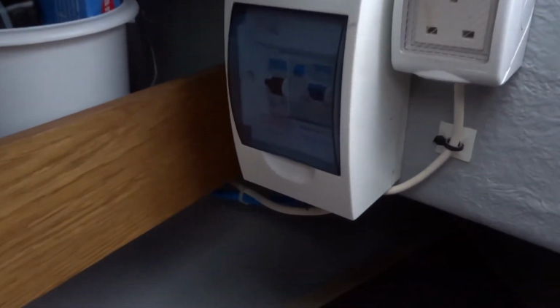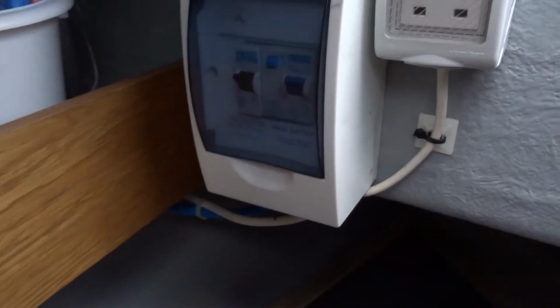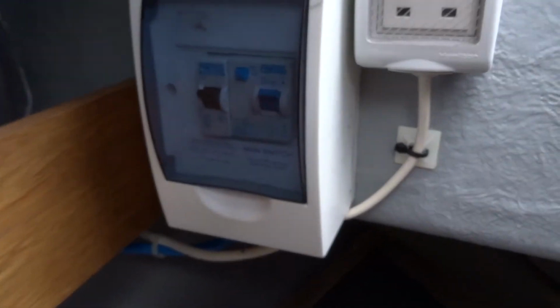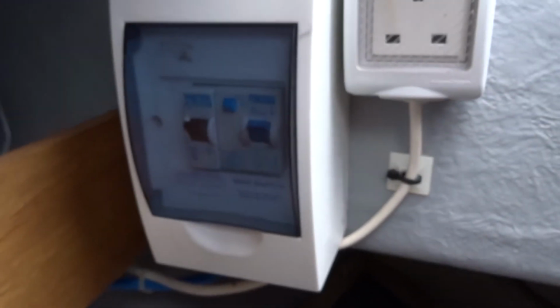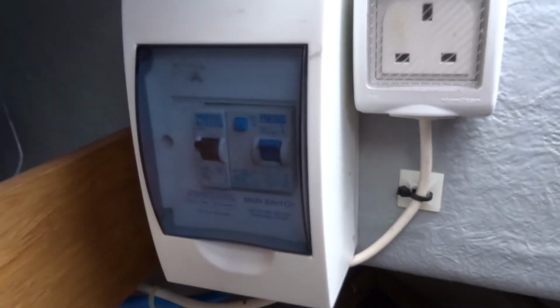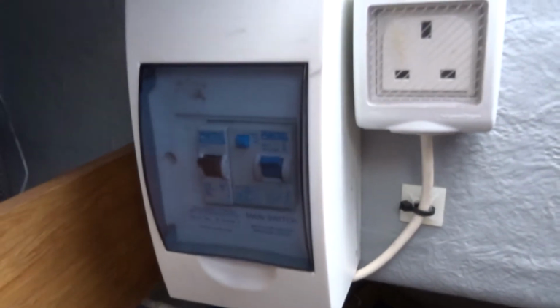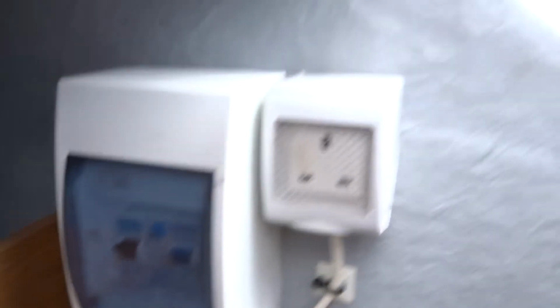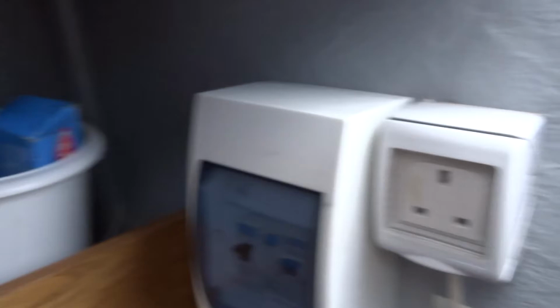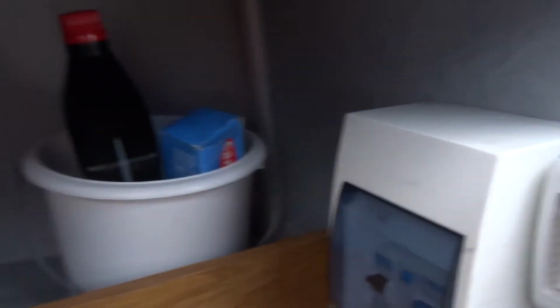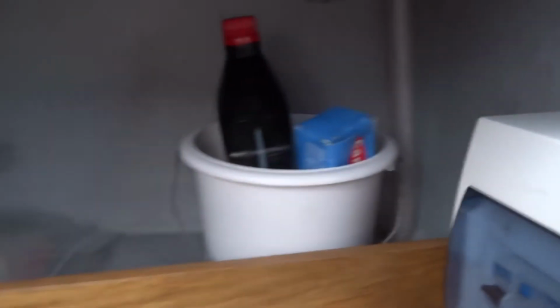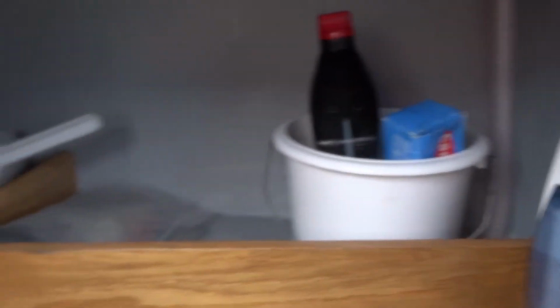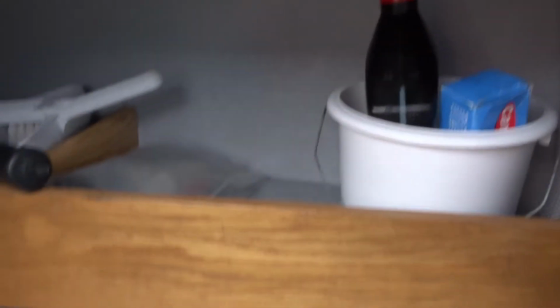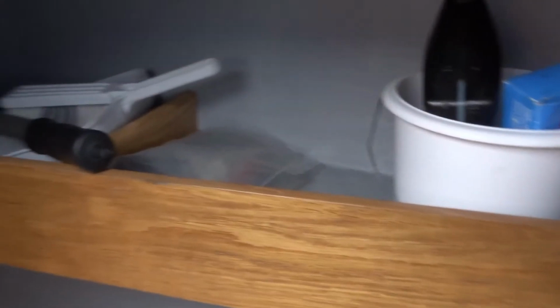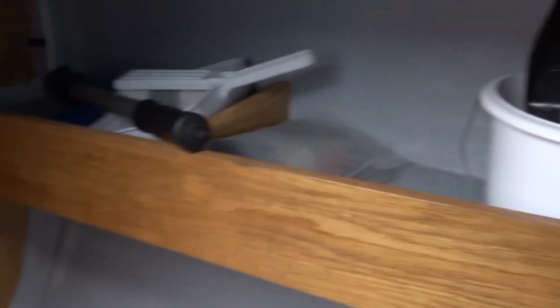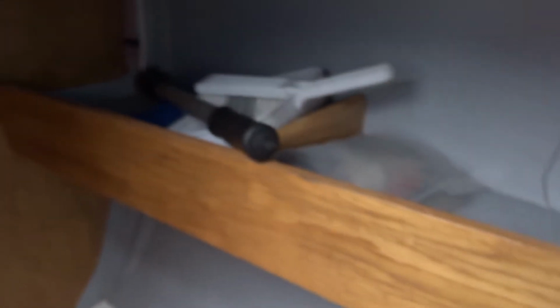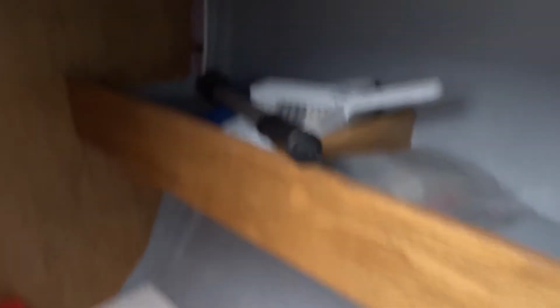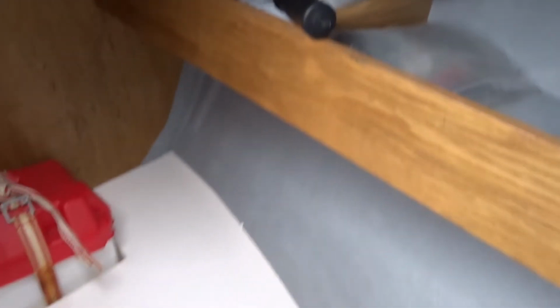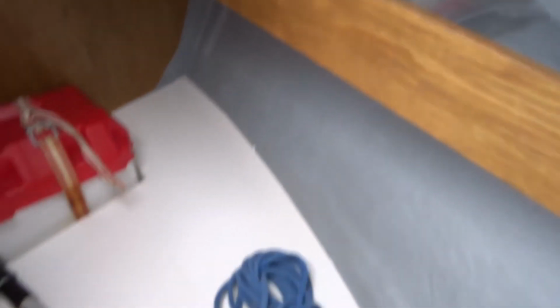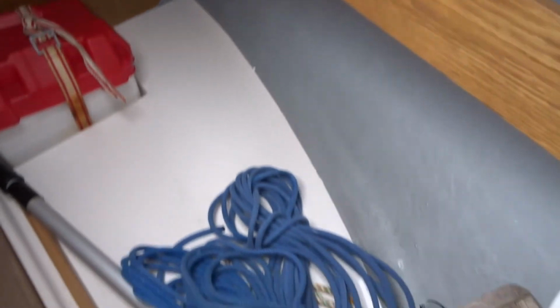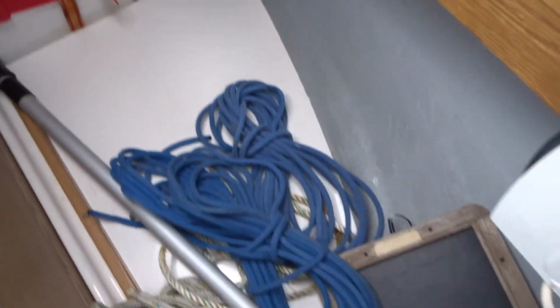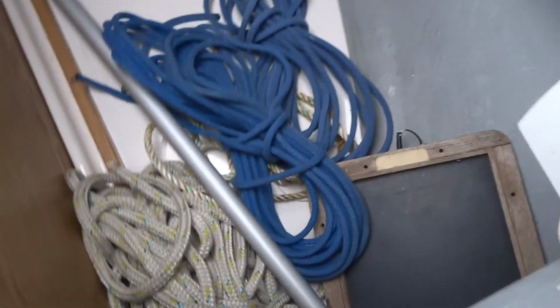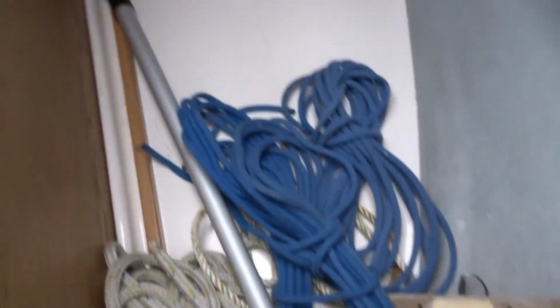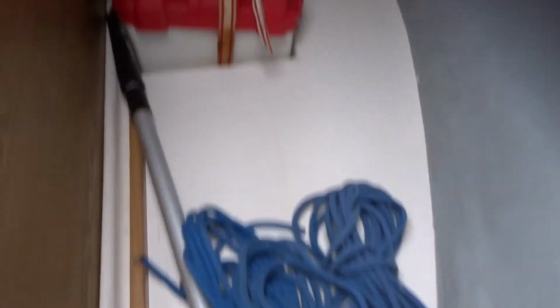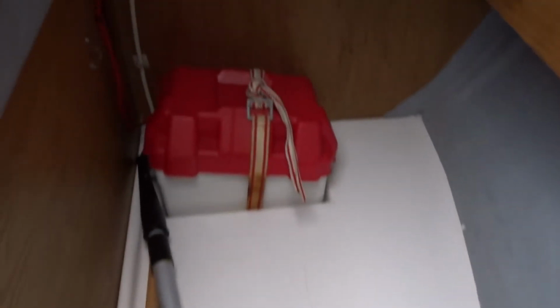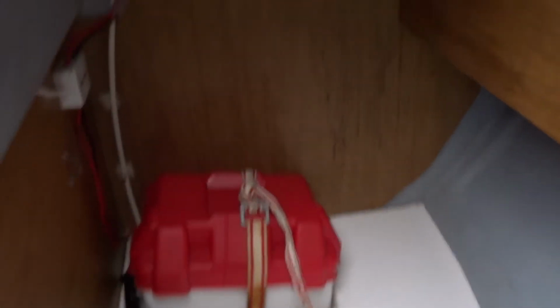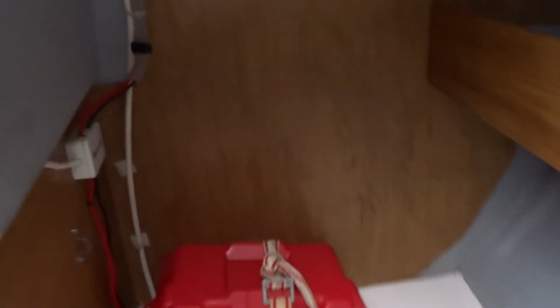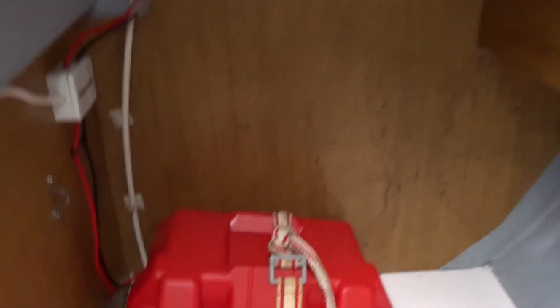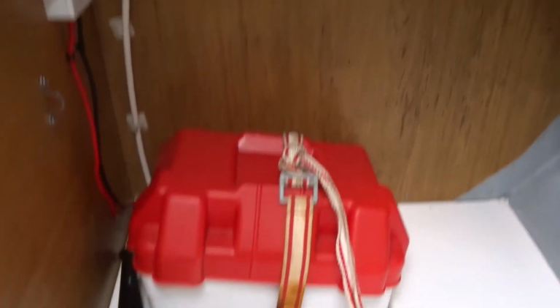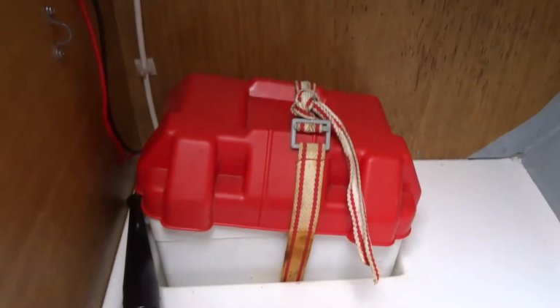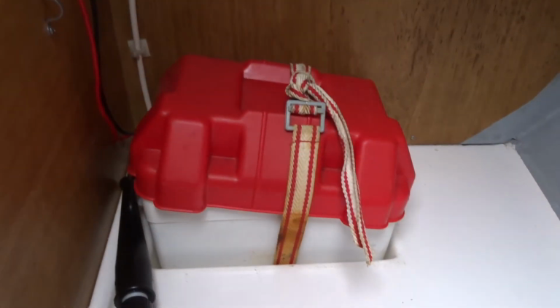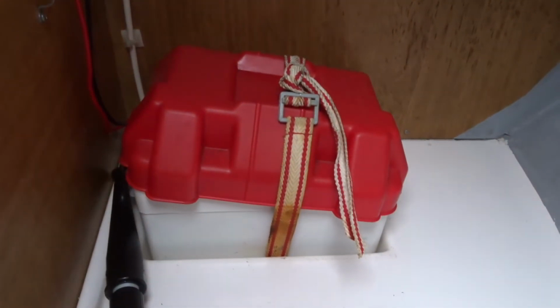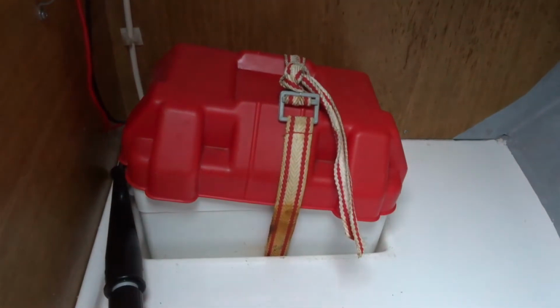We have the main breaker, a handy shelf, plenty of storage, and the battery box located further forward.